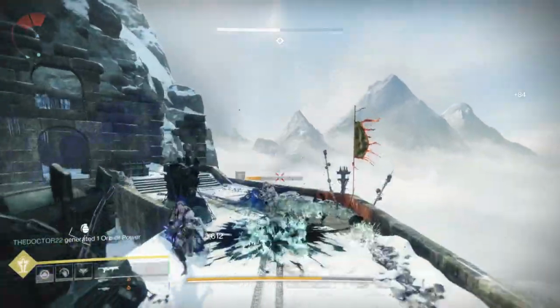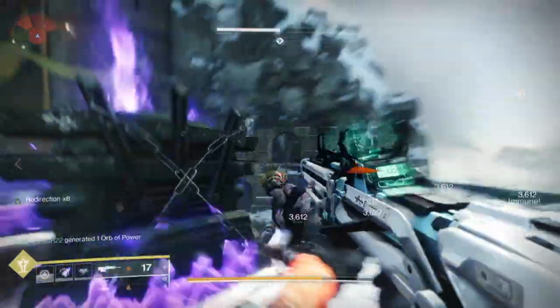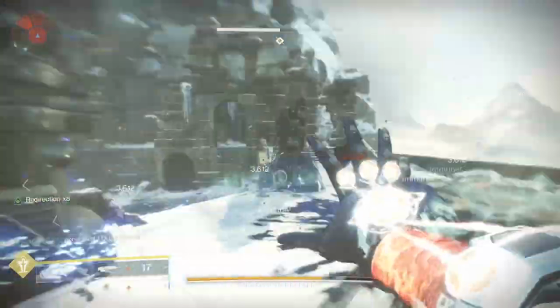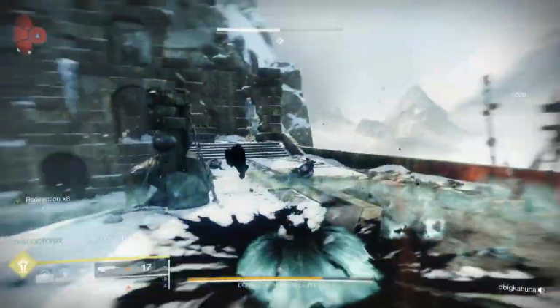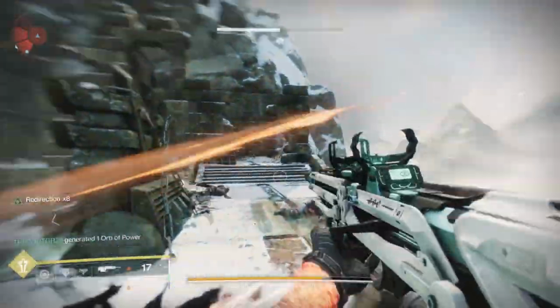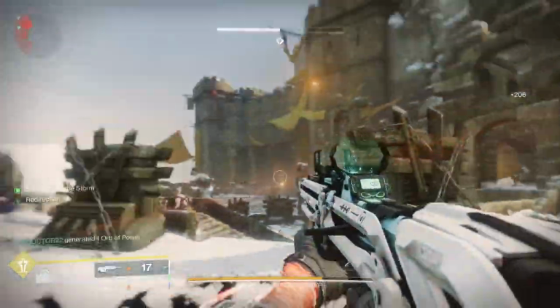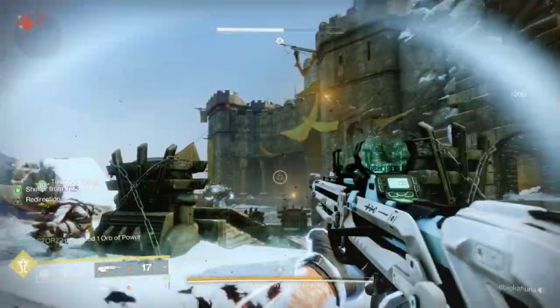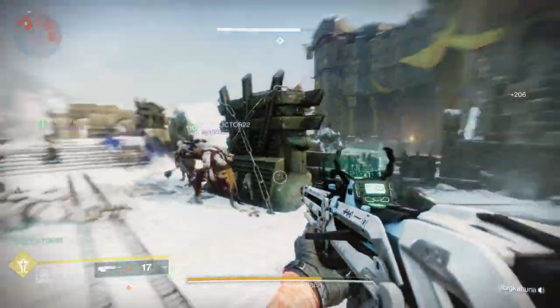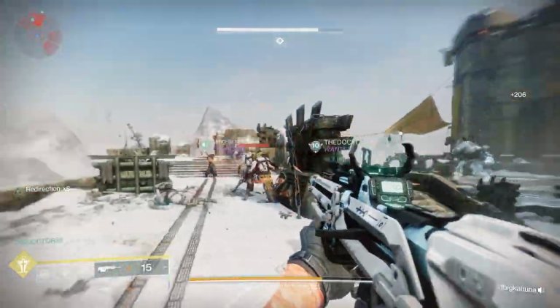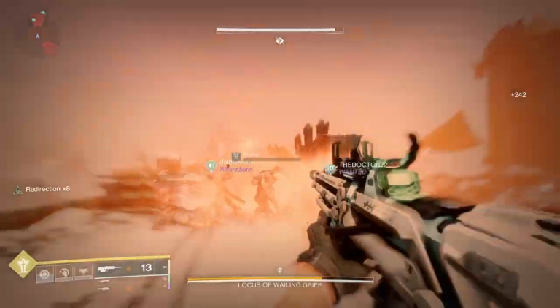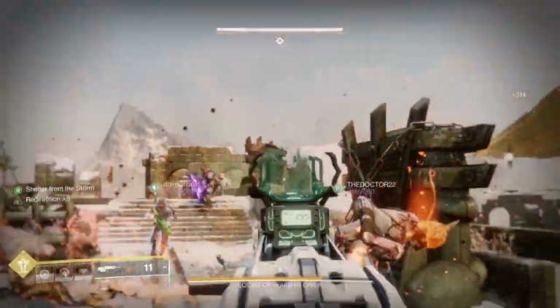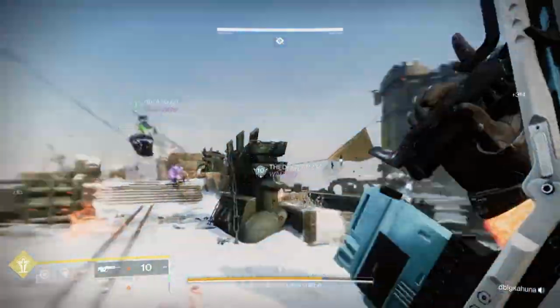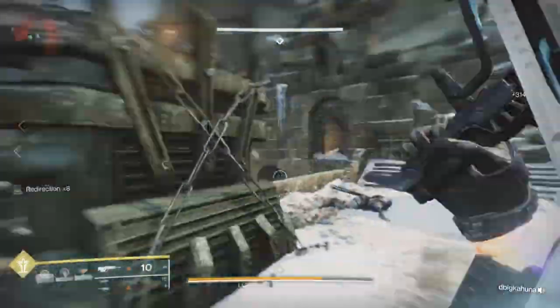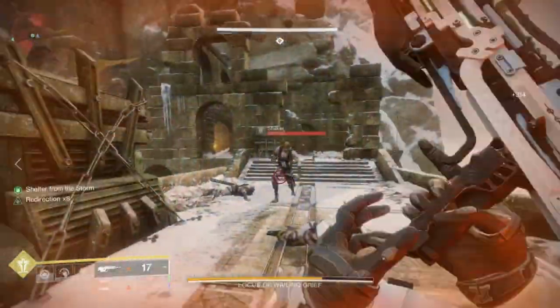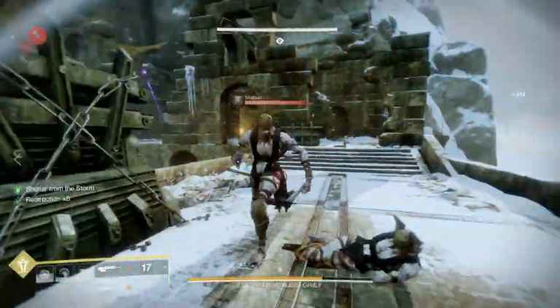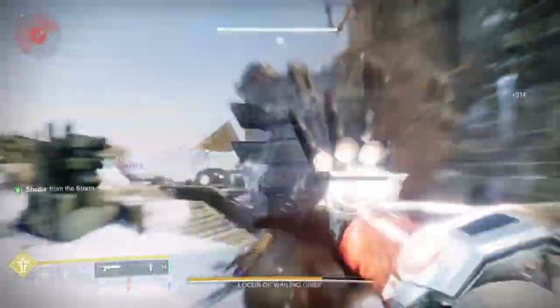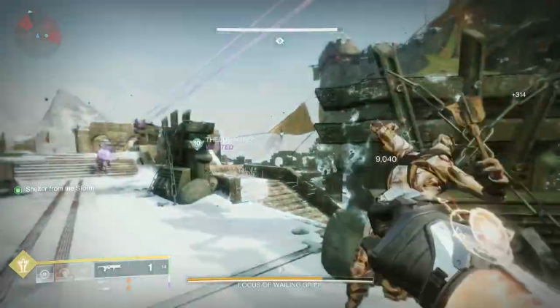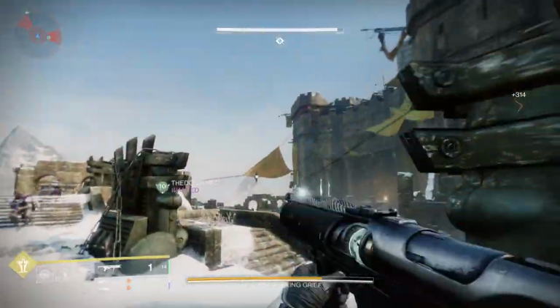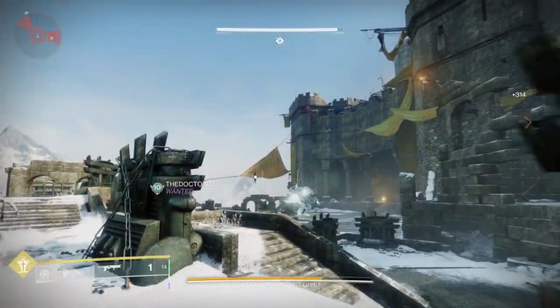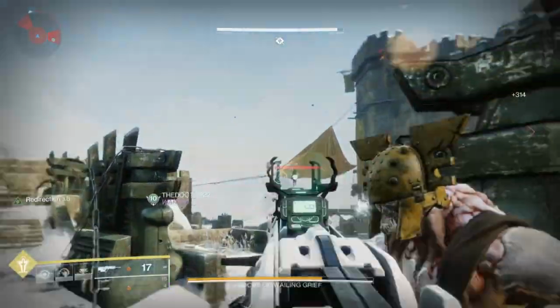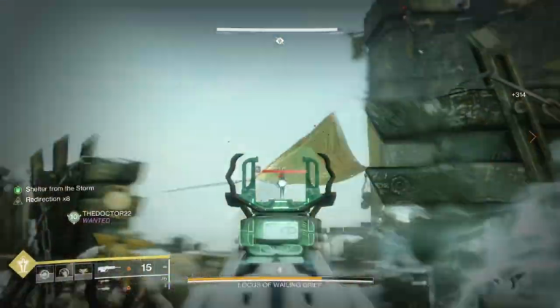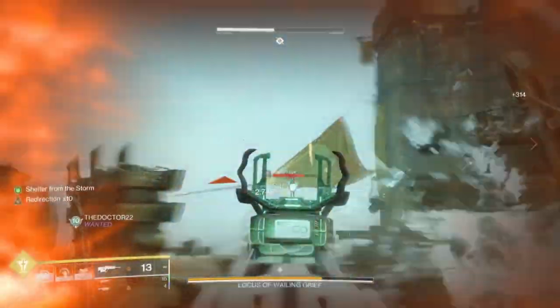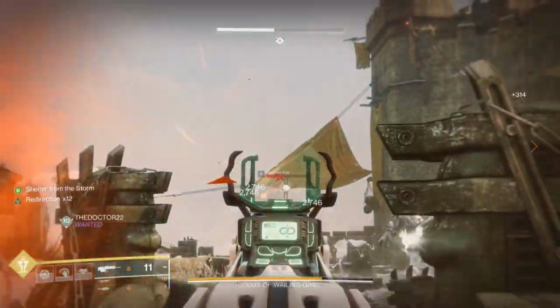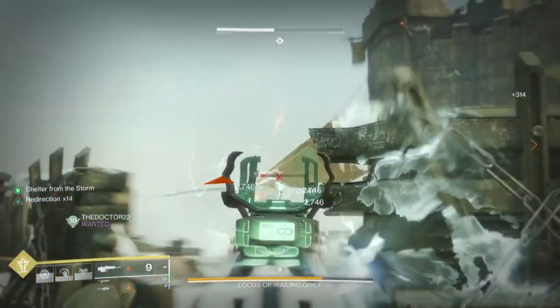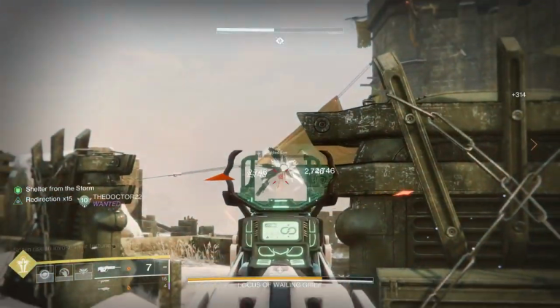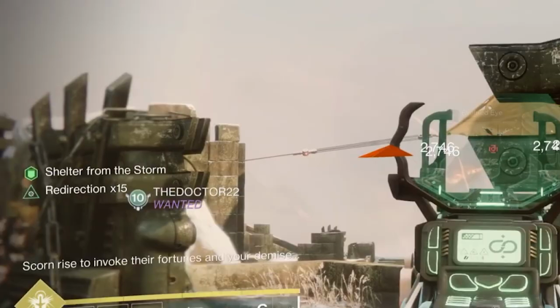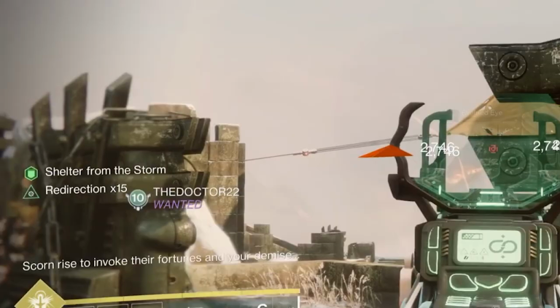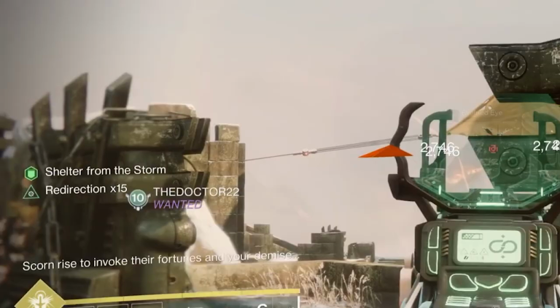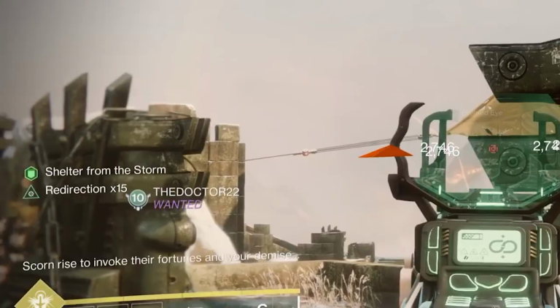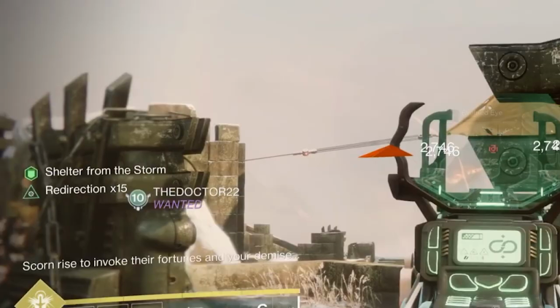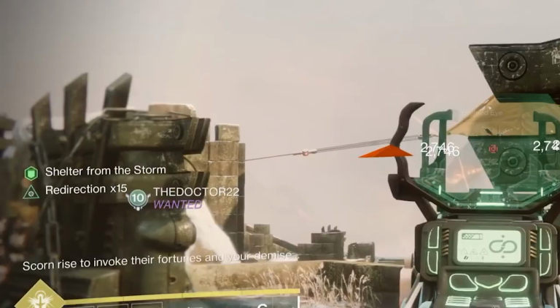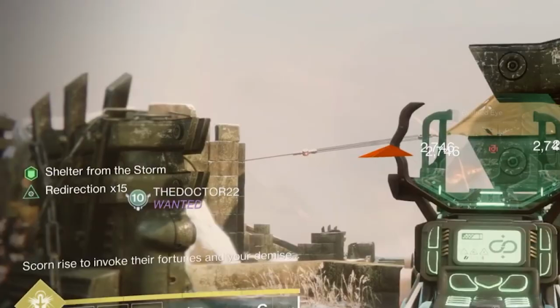First off, you're gonna kill adds. As you're killing adds, you're gonna notice that their eyes are gonna show up on either side of the boss. You don't want to kill them until you're ready for the next step, but when you do kill them you'll see a message that says 'scorn rise to invoke their fortunes and your demise.'